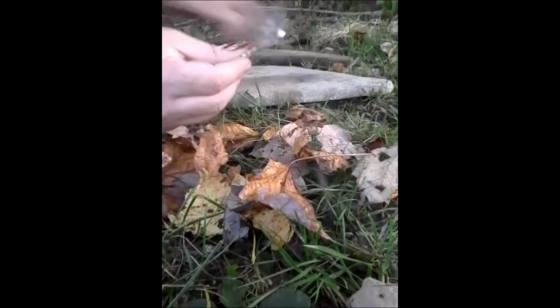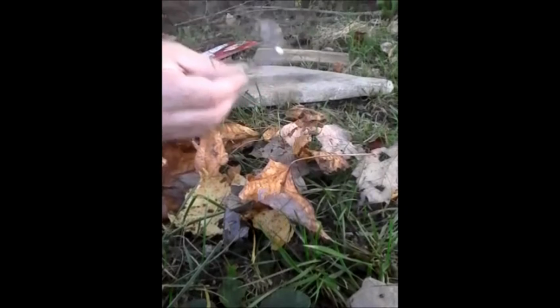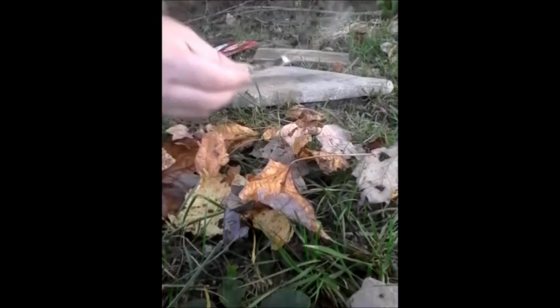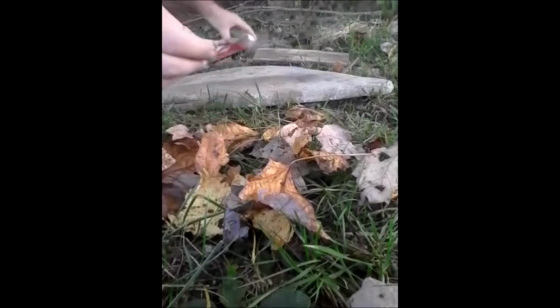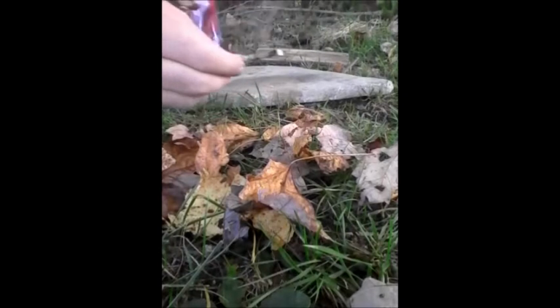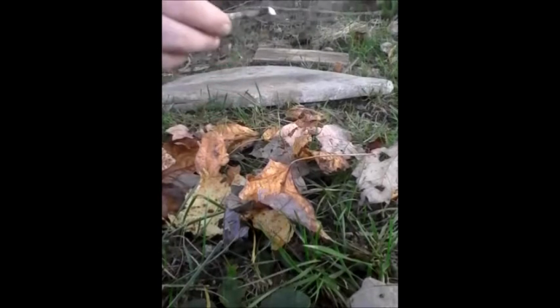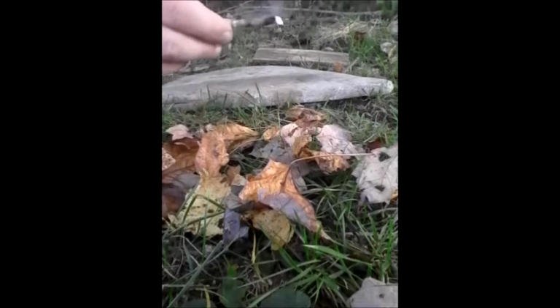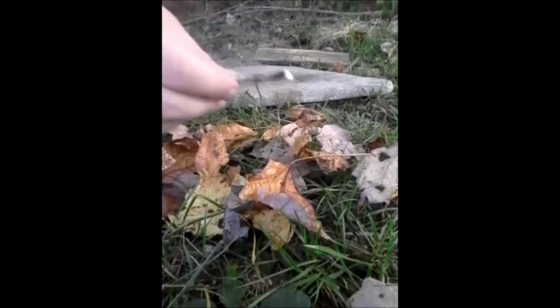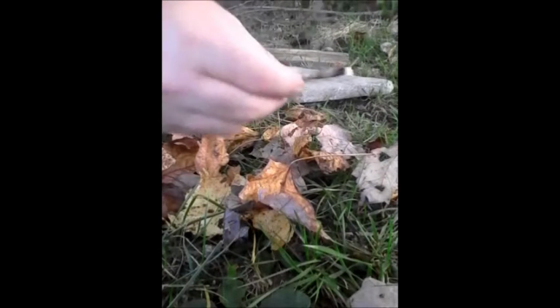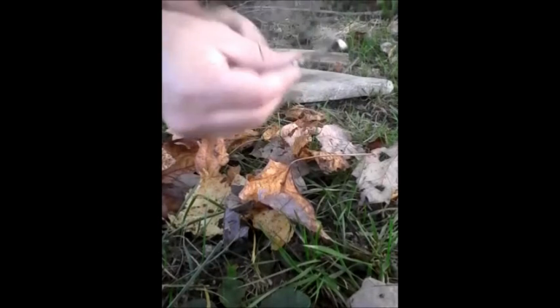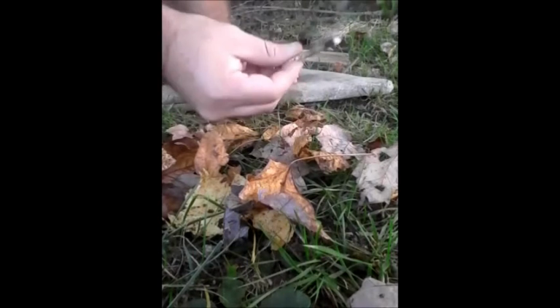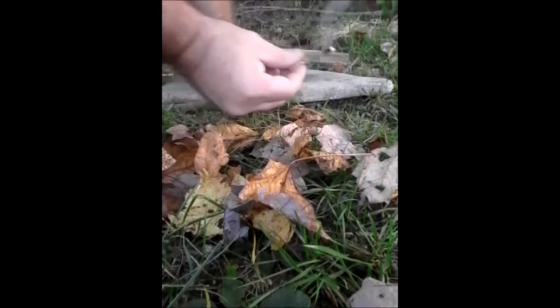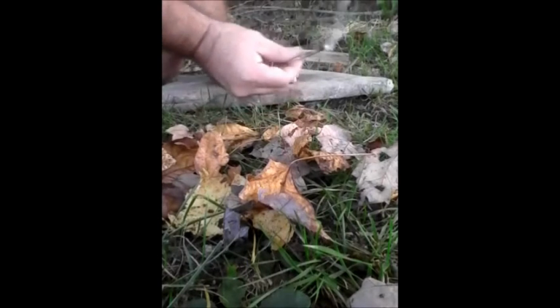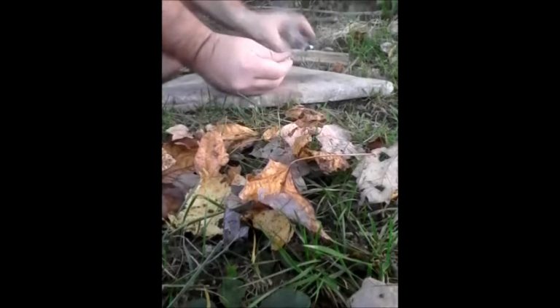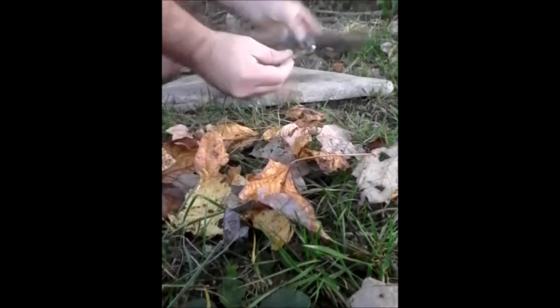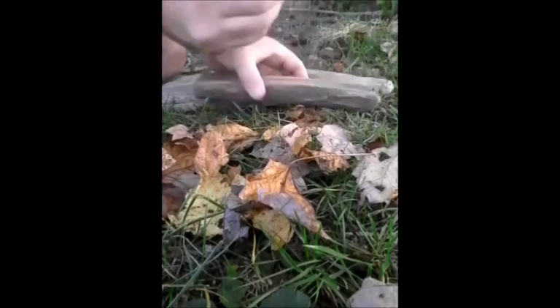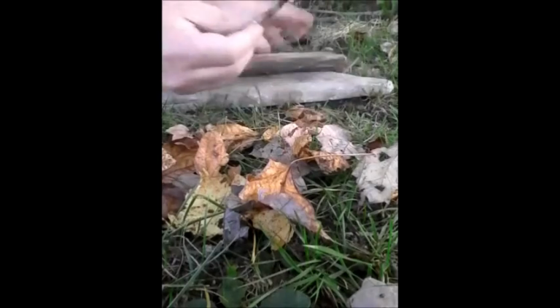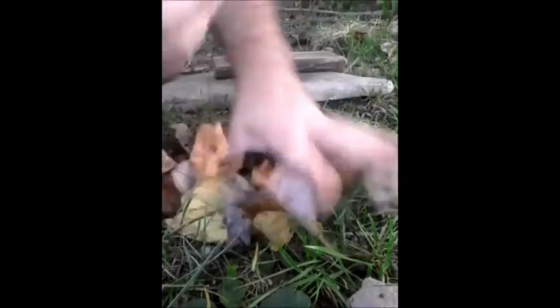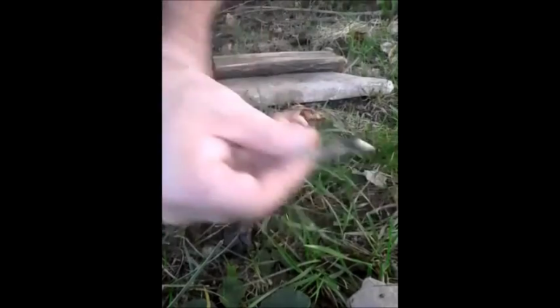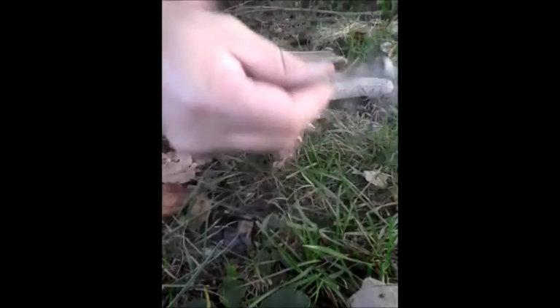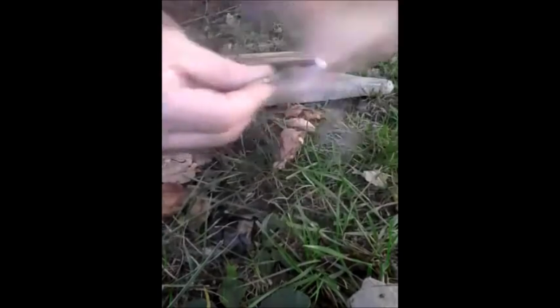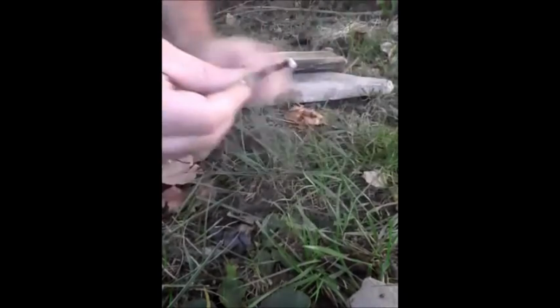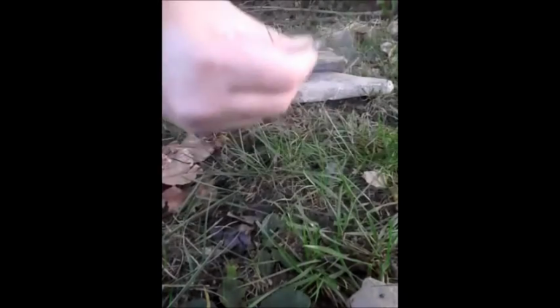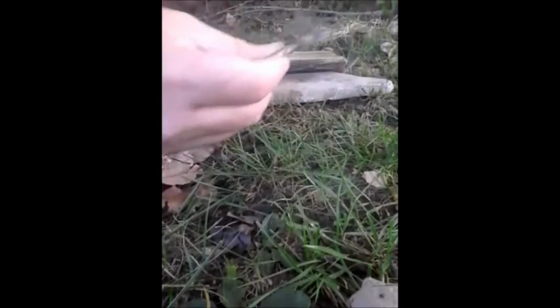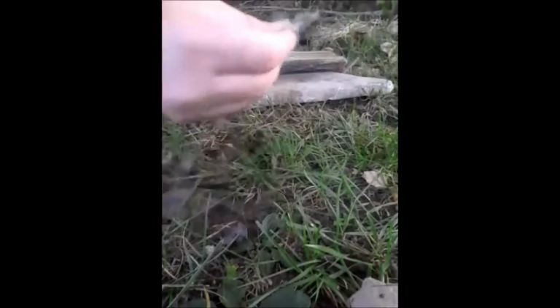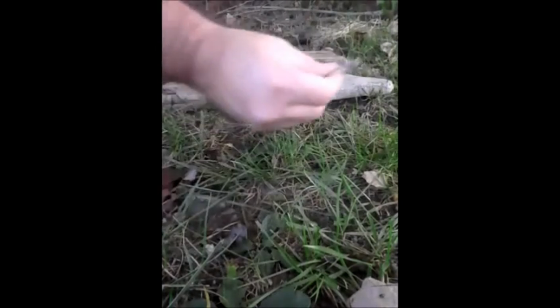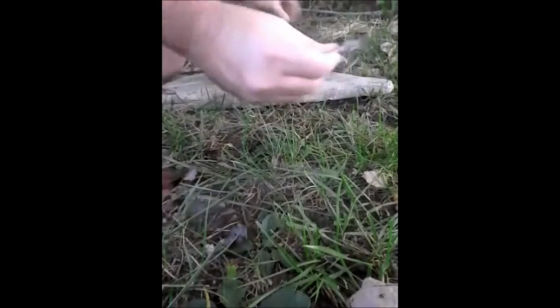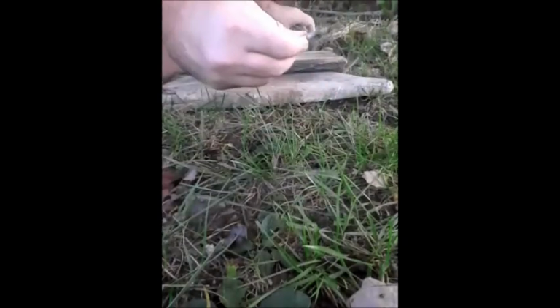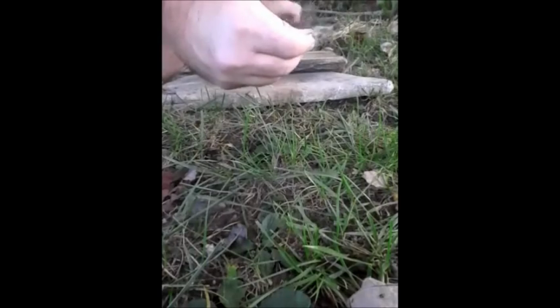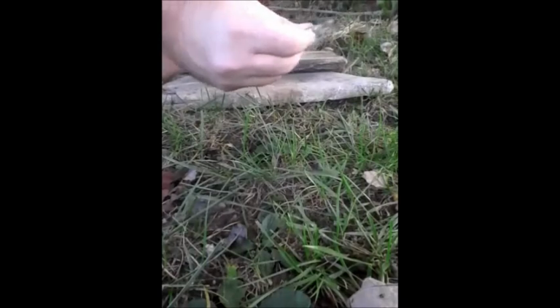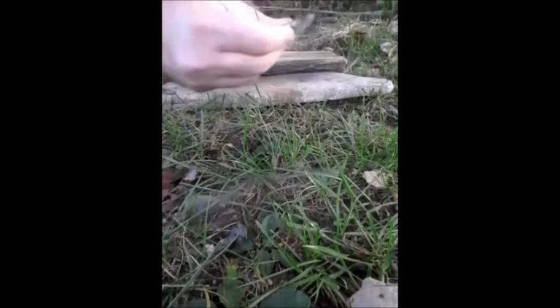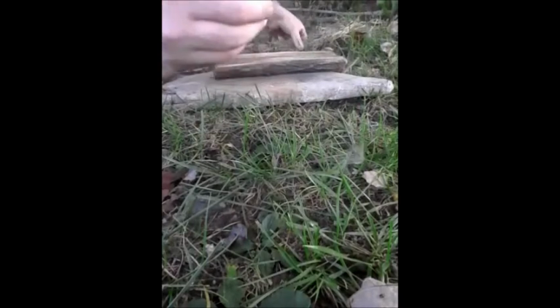You can see here that I have an ember already. It doesn't take long — this stuff works really well. It's just basically rust, iron oxide, once moisture and oxygen hit it. I'm going to blow this into a flame.